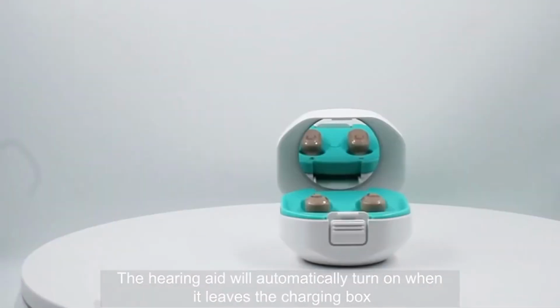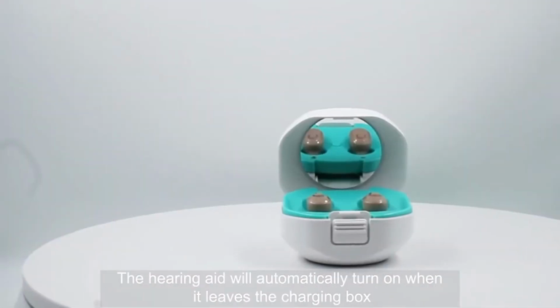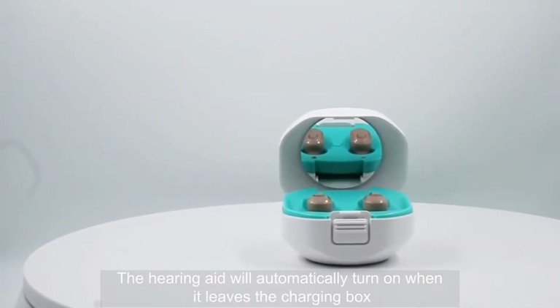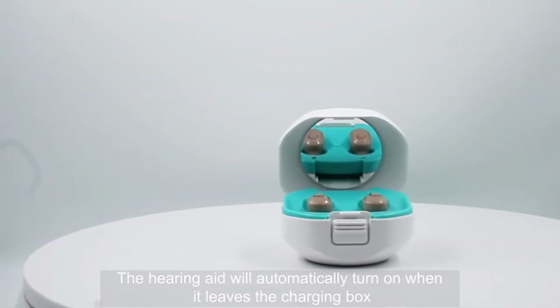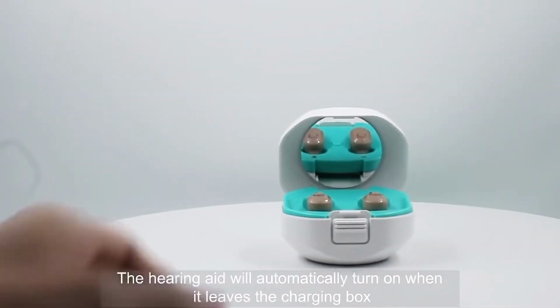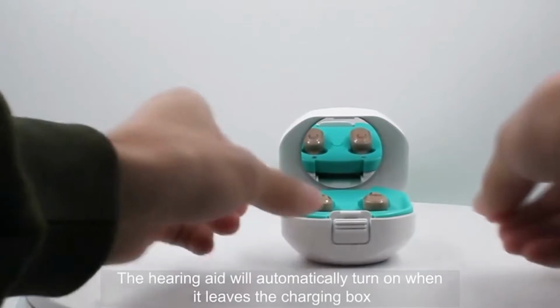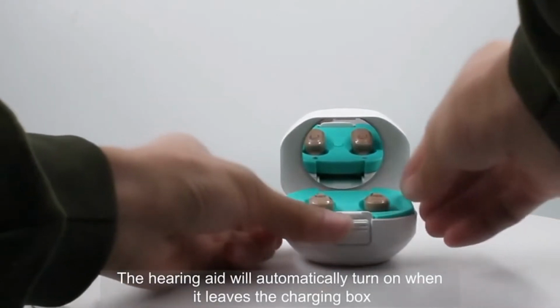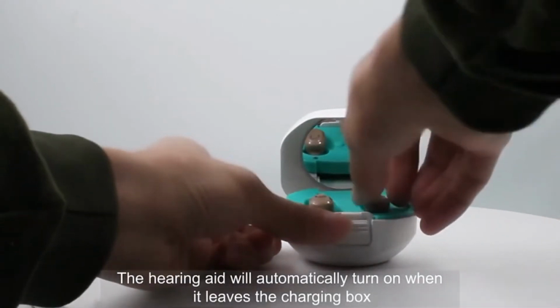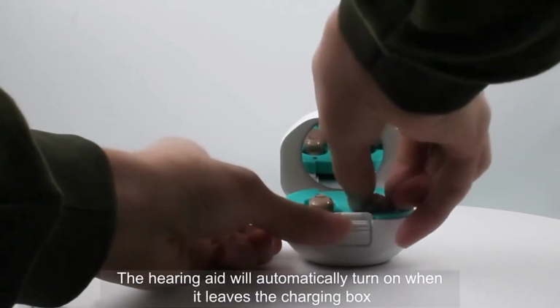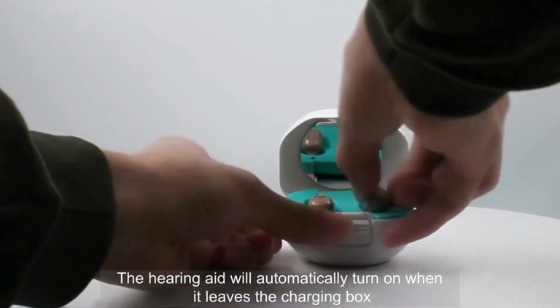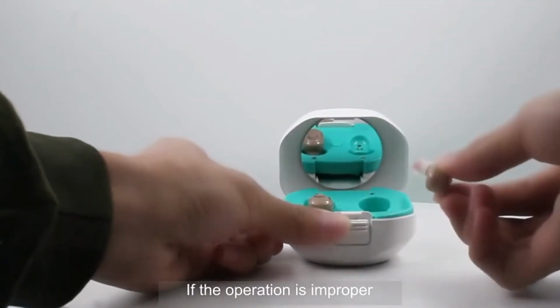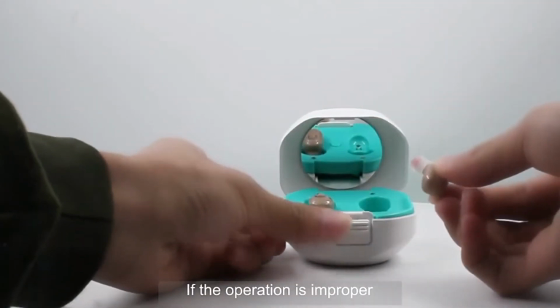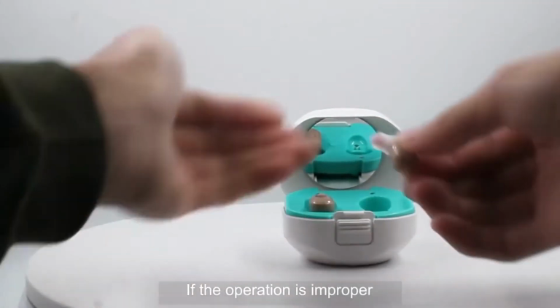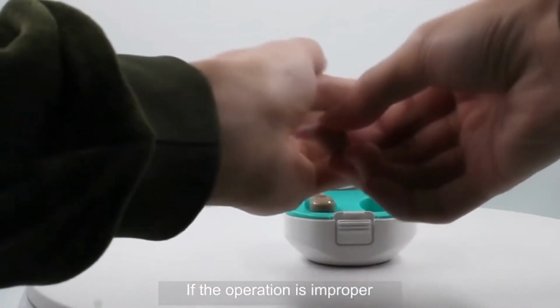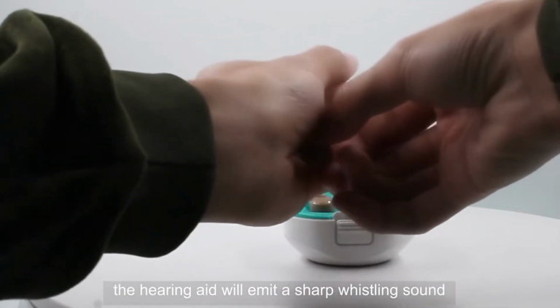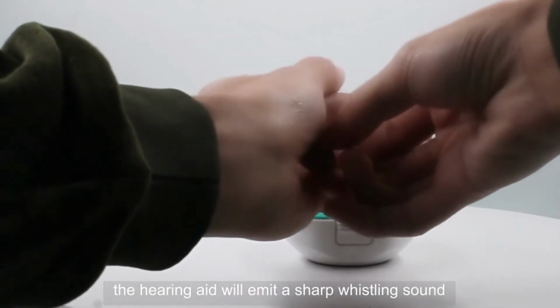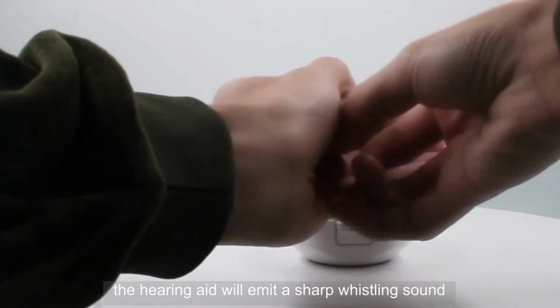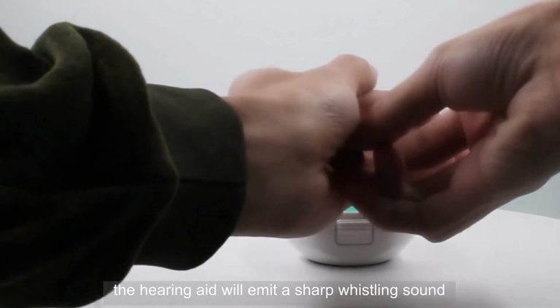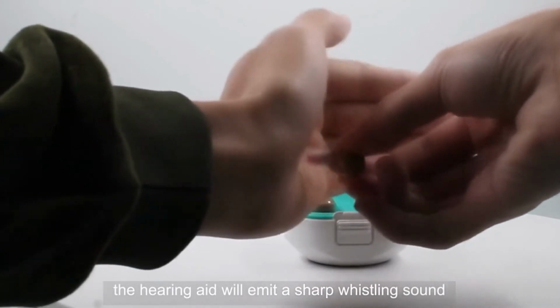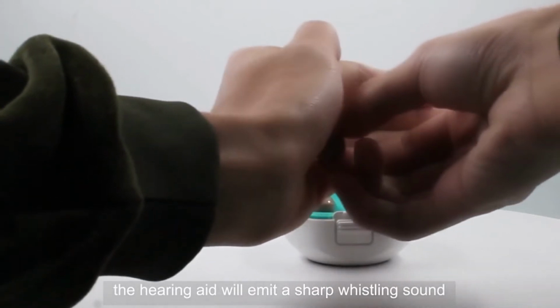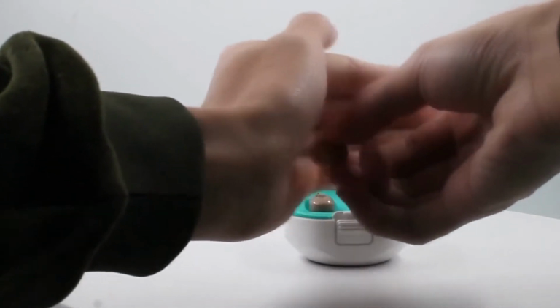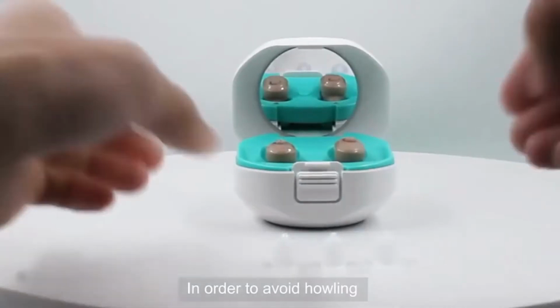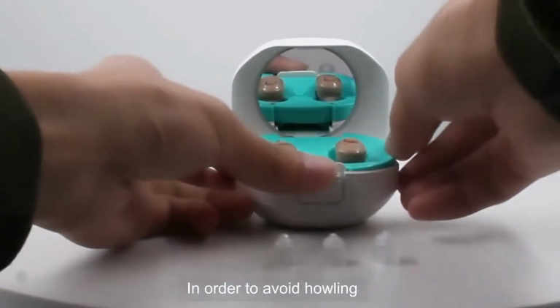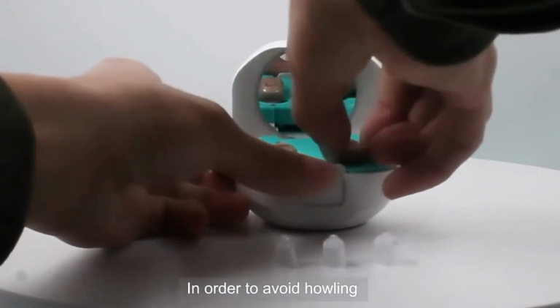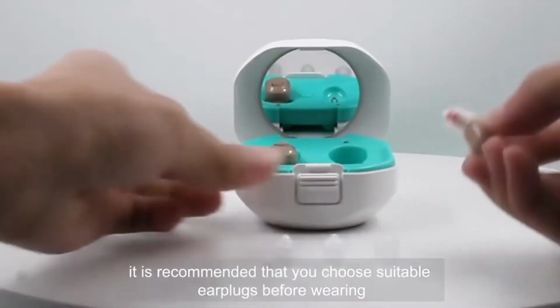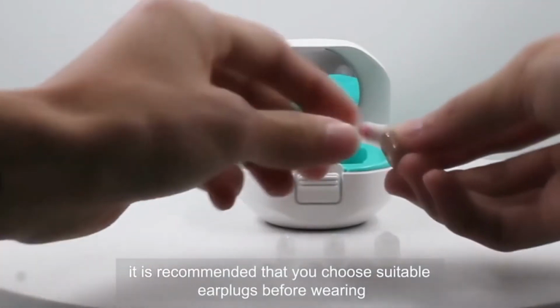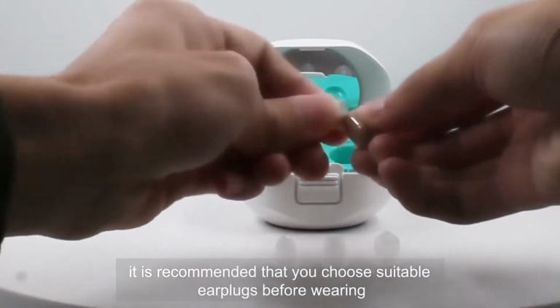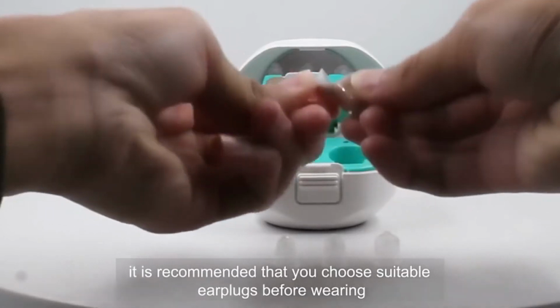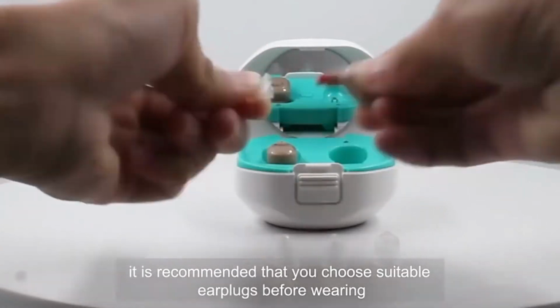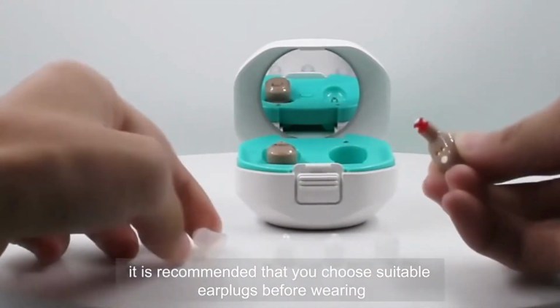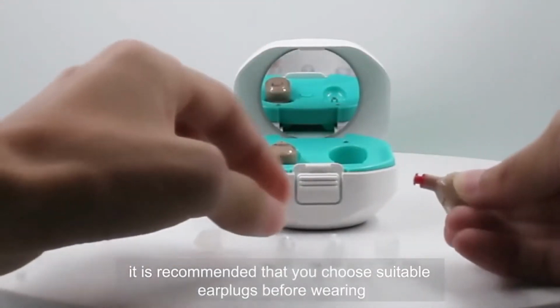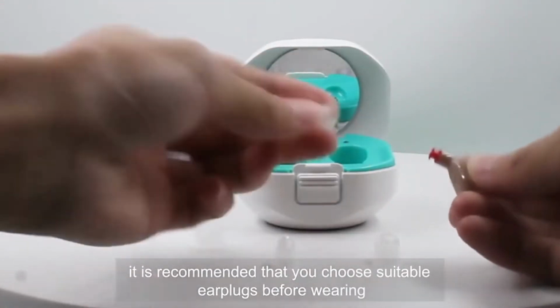The hearing aid will automatically turn on when it leaves the charging box. If the operation is improper, the hearing aid will emit a sharp whistling sound. In order to avoid howling, it is recommended that you choose suitable ear plugs before wearing.